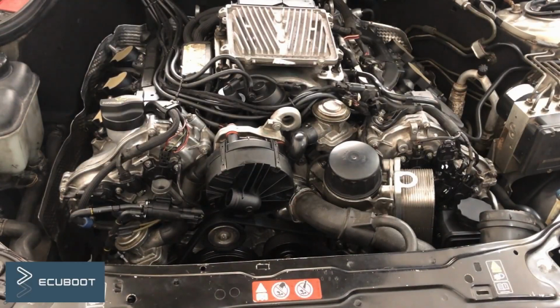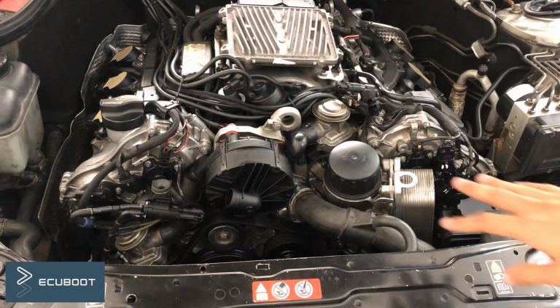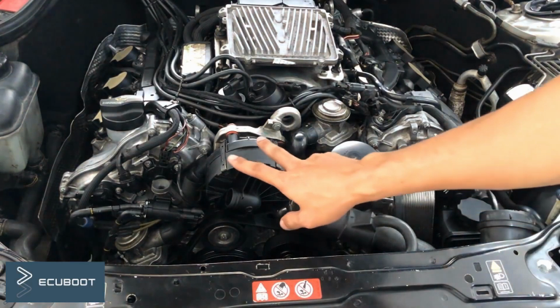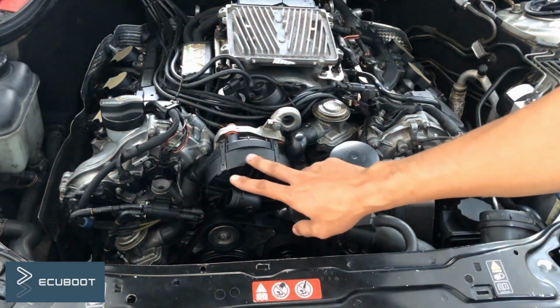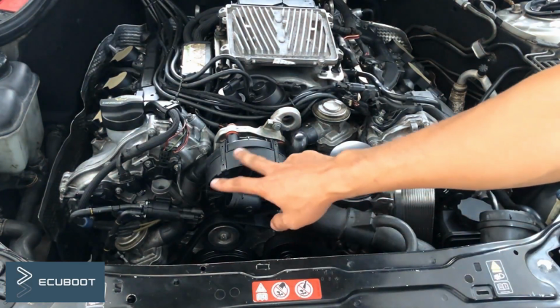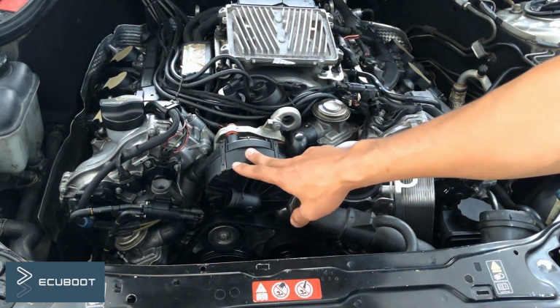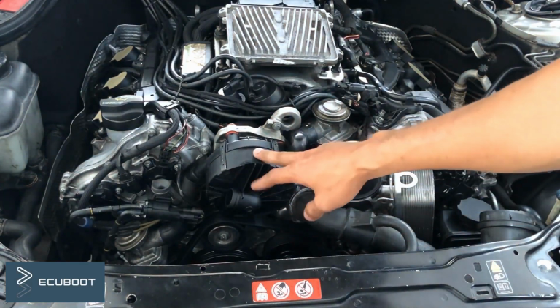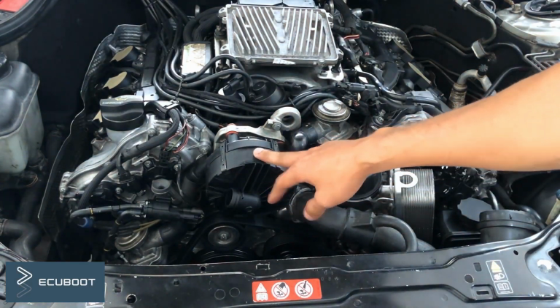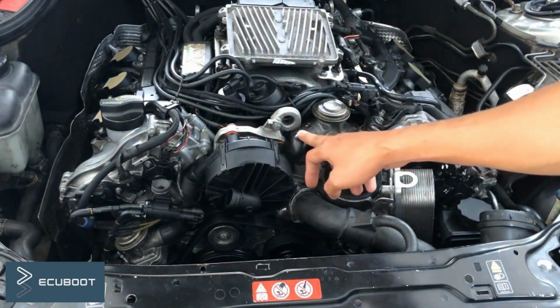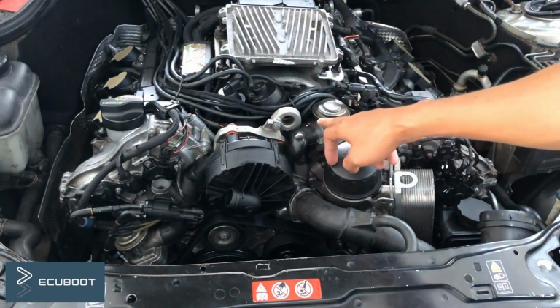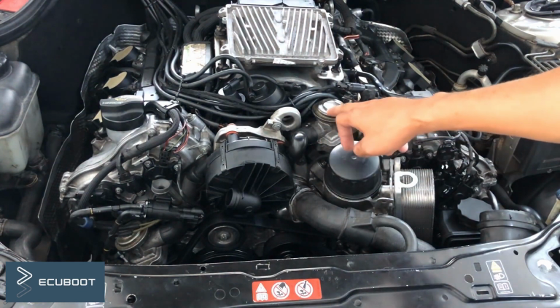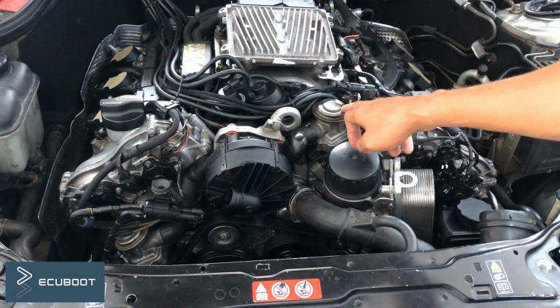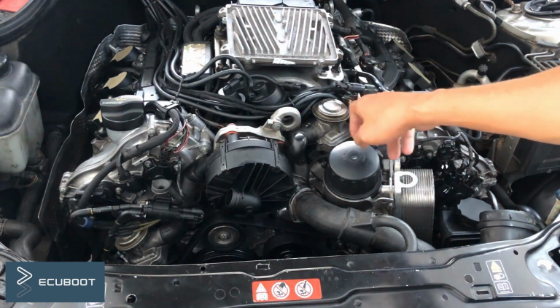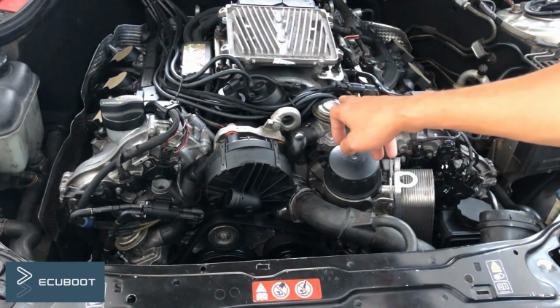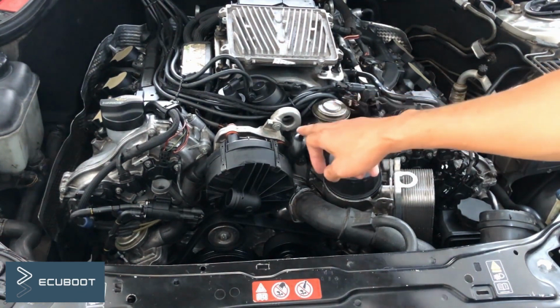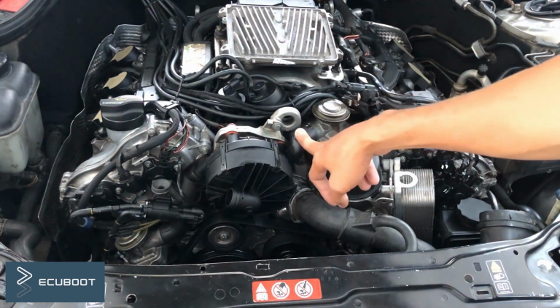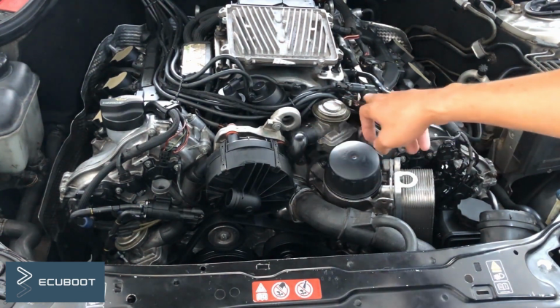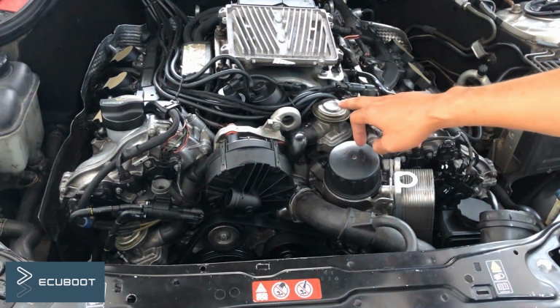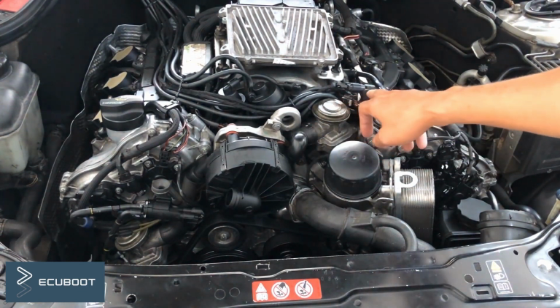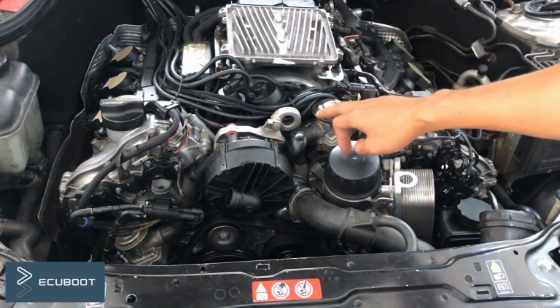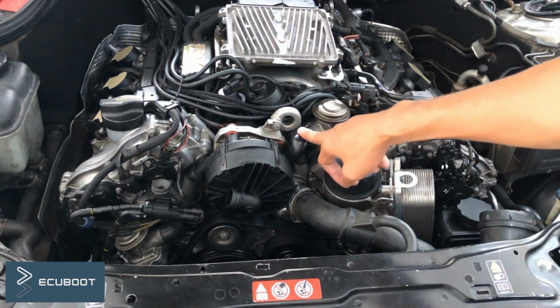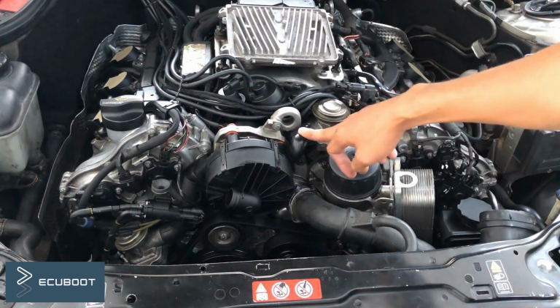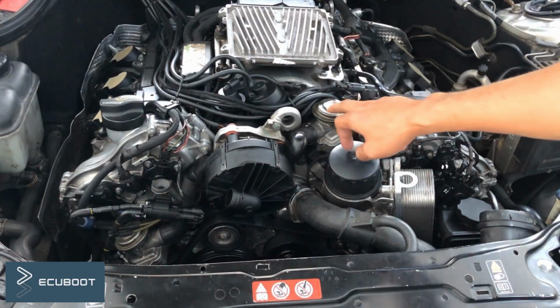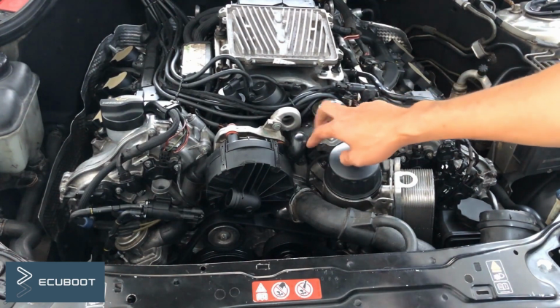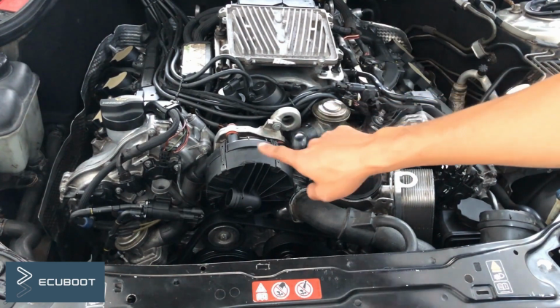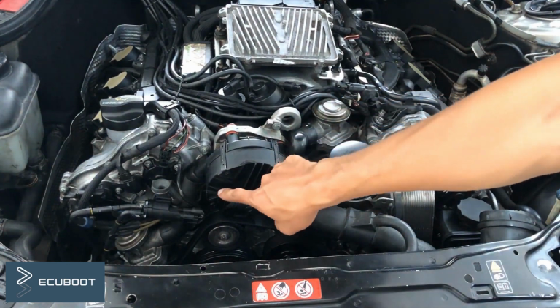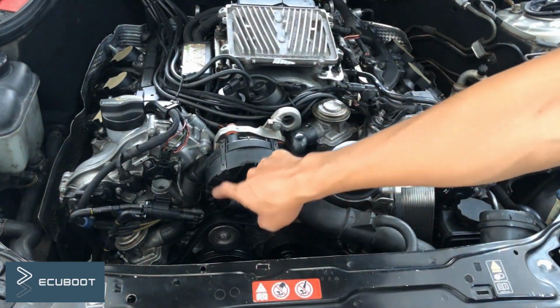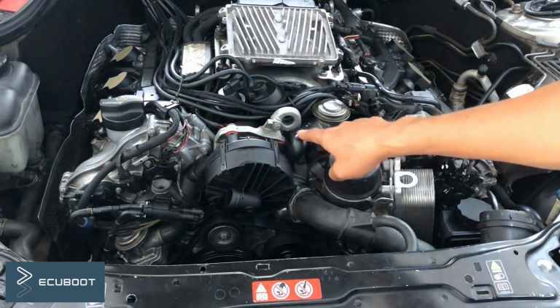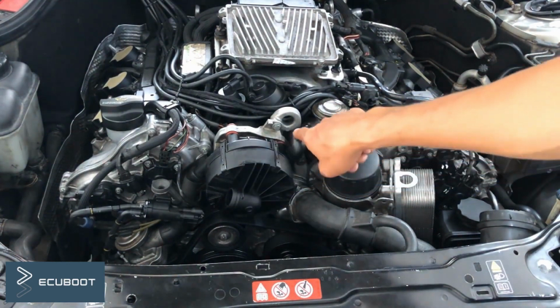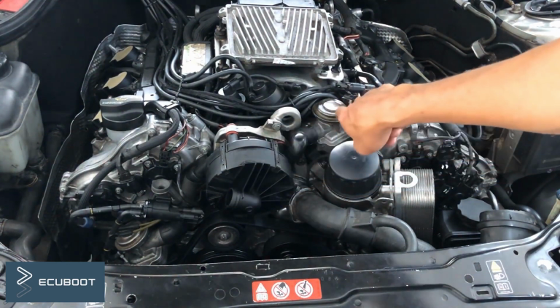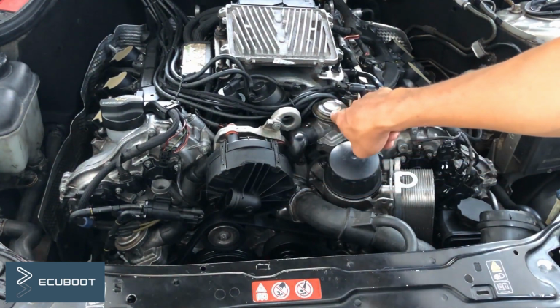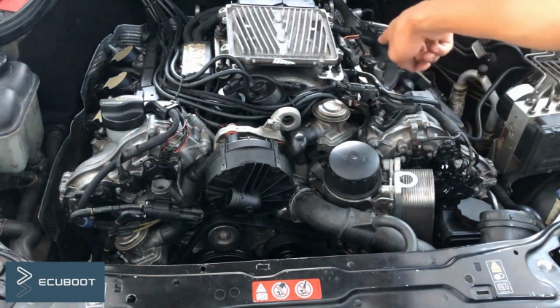To recap: when the air pump is not operating, it won't open the shutoff valve to allow air to enter the catalytic converters. At that point, the oxygen sensor will detect the lack of air and trigger a fault code on our scanner.